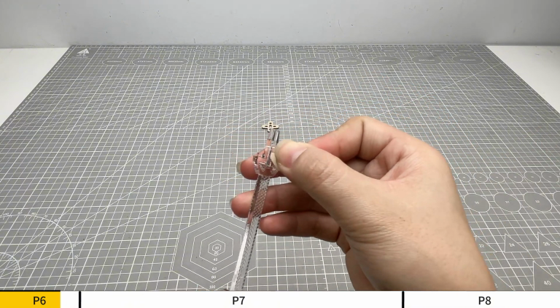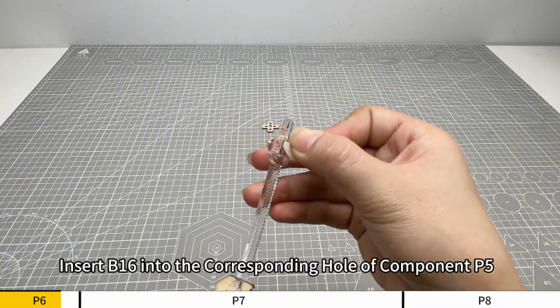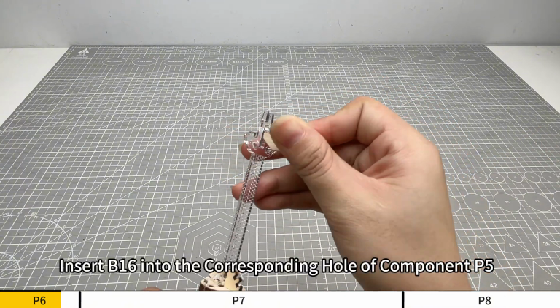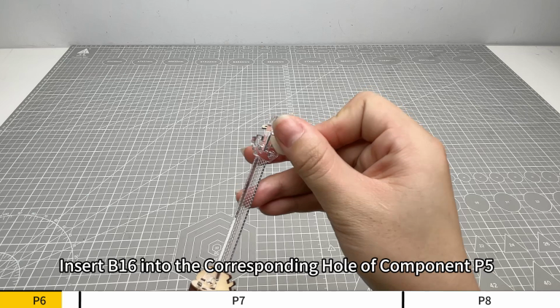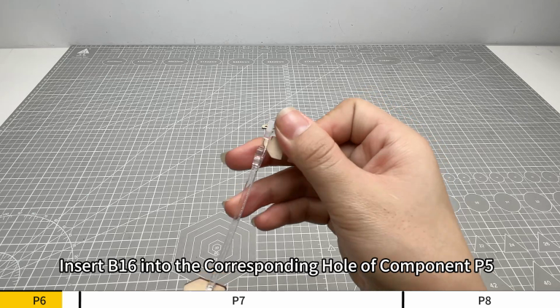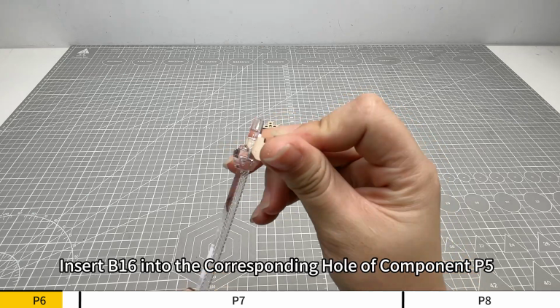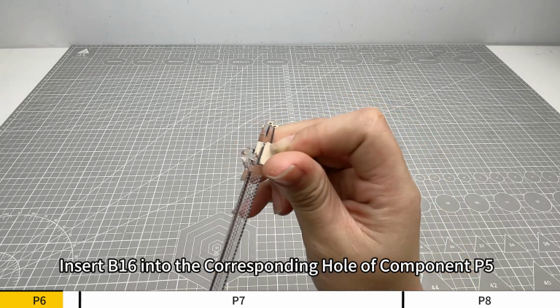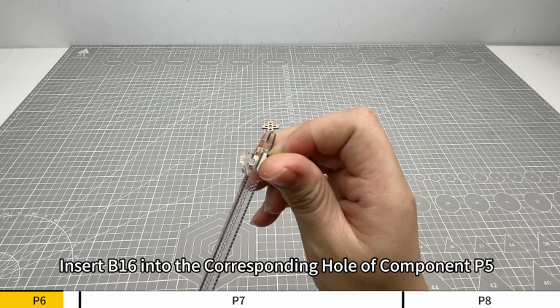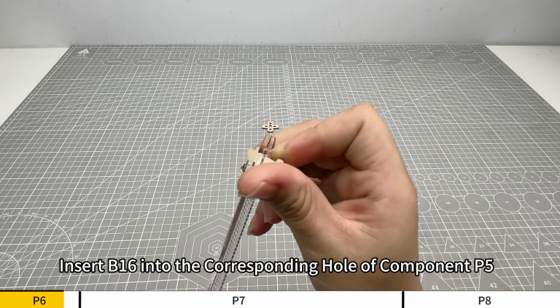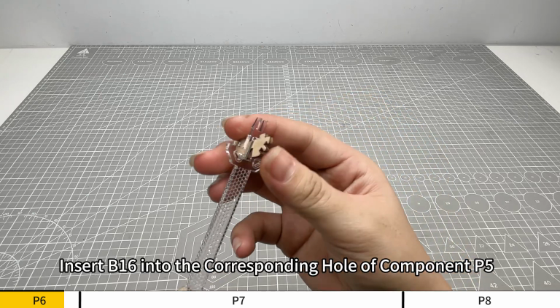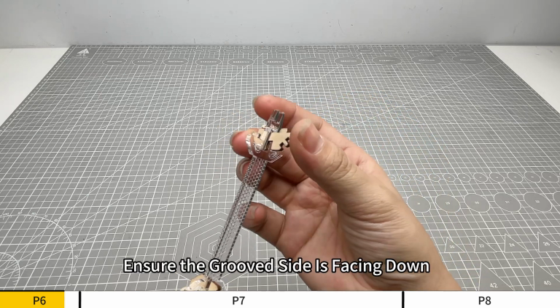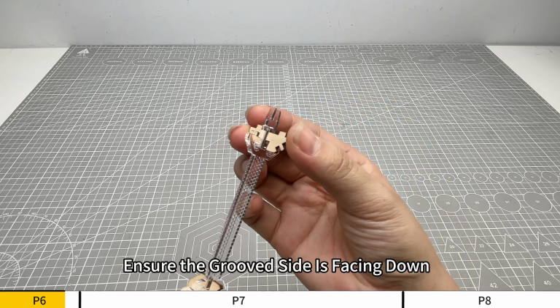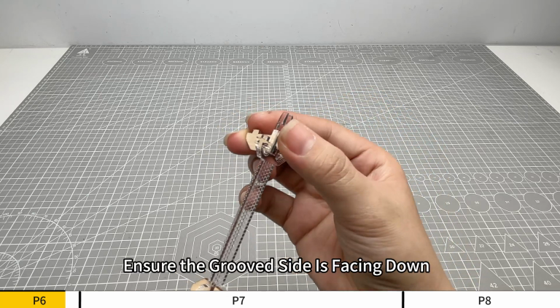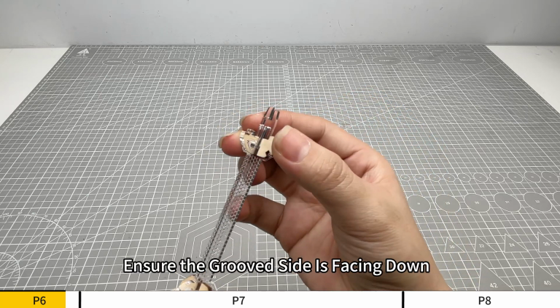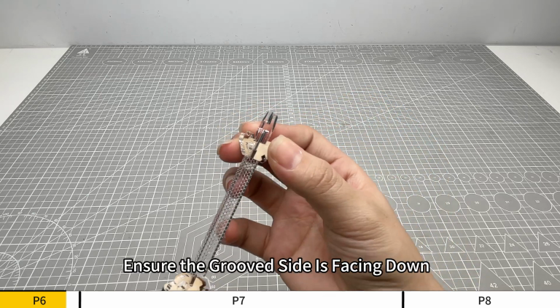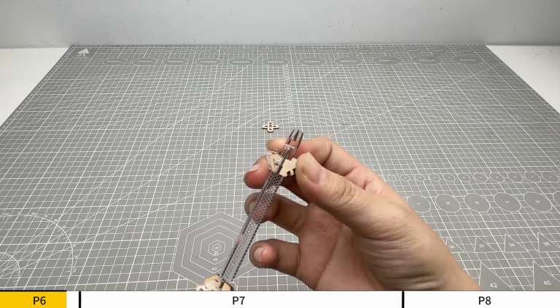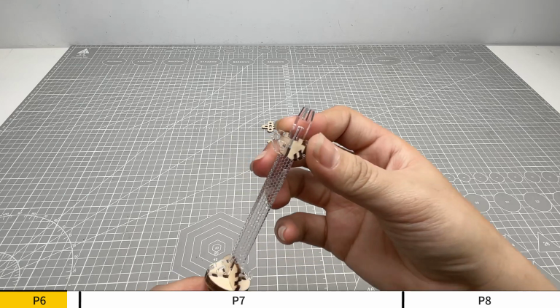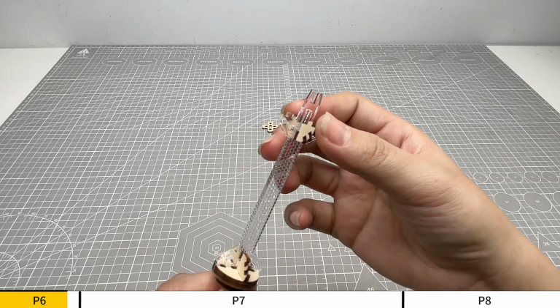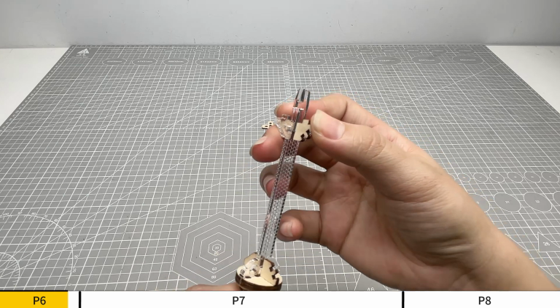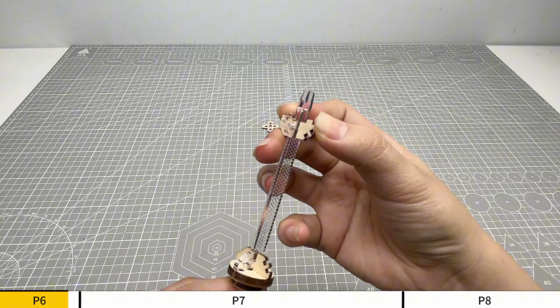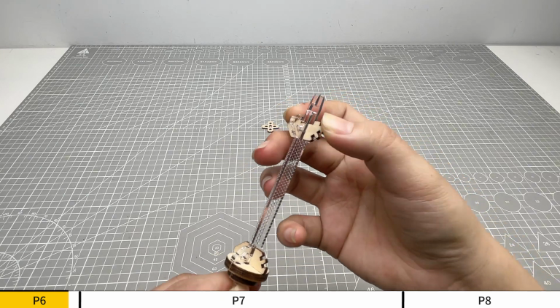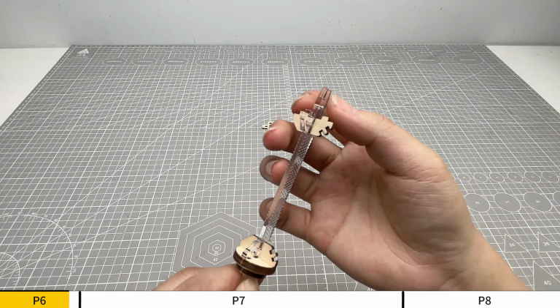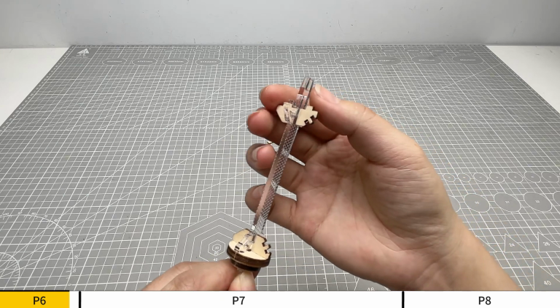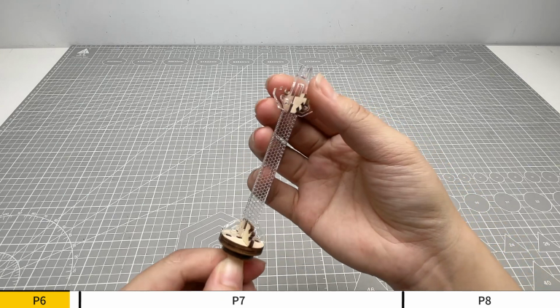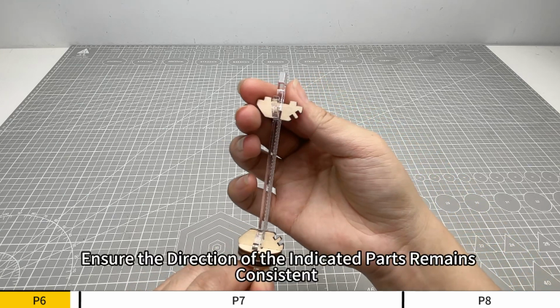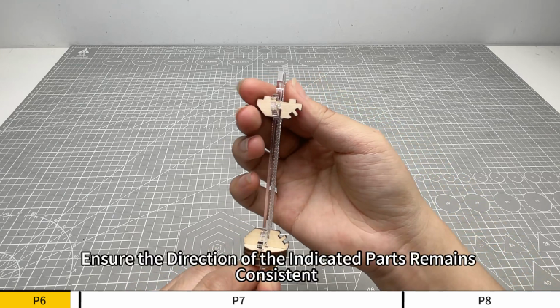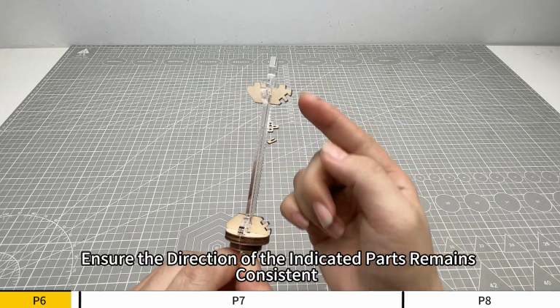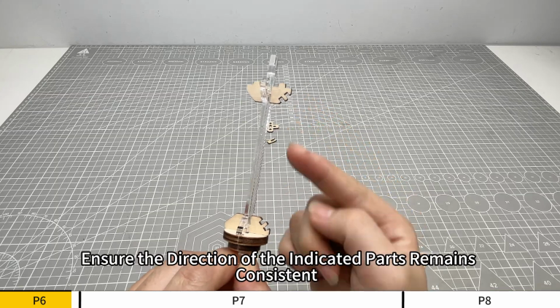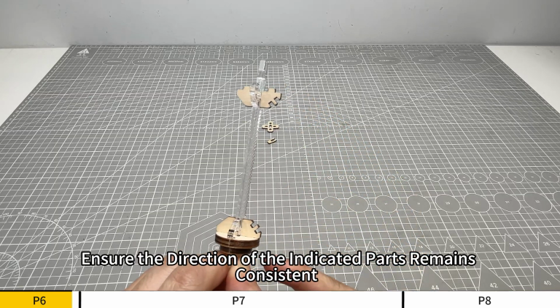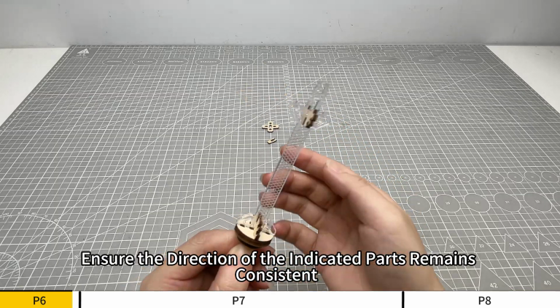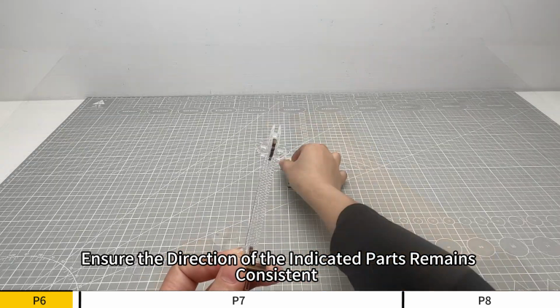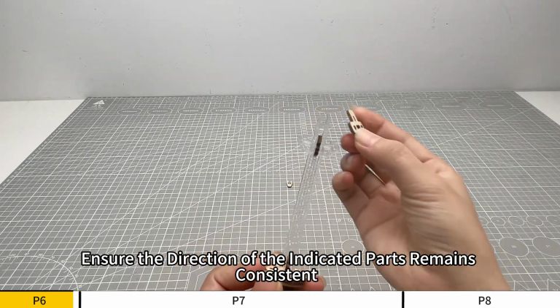Insert B16 into the corresponding hole of component P5. Ensure the grooved side is facing down. Ensure the direction of the indicated parts remains consistent.